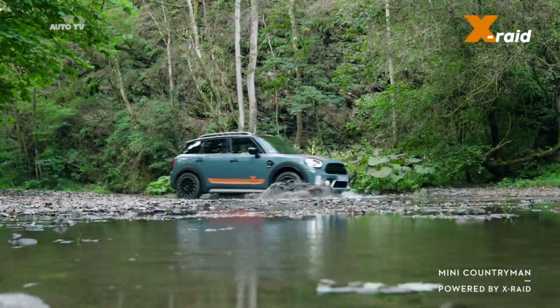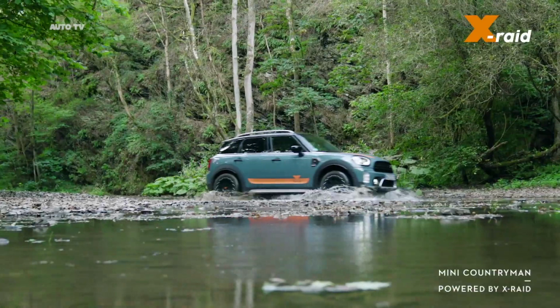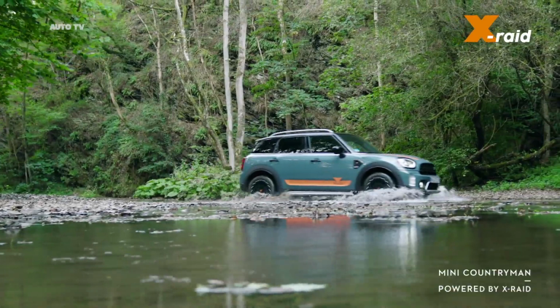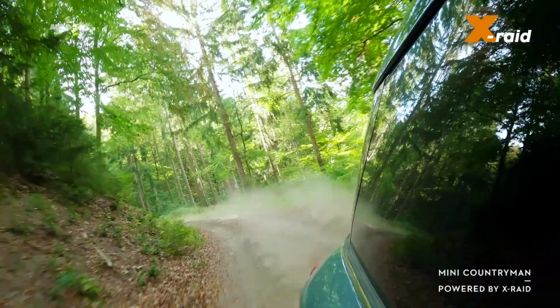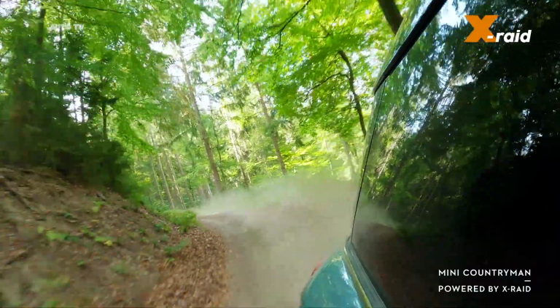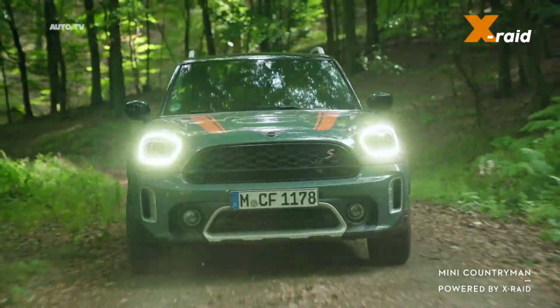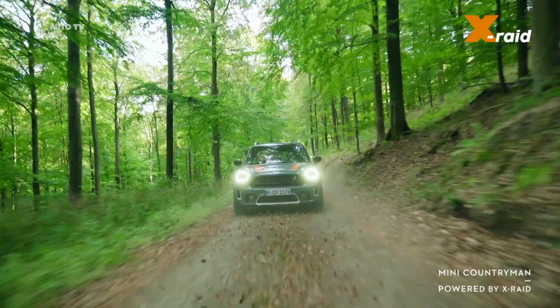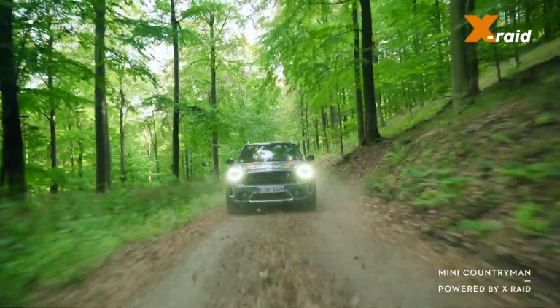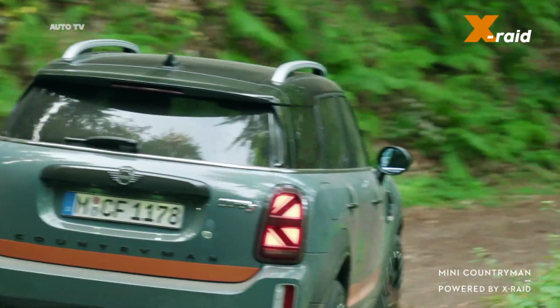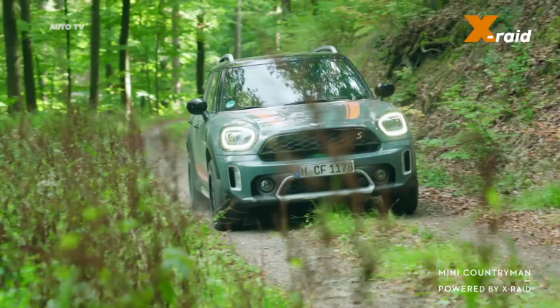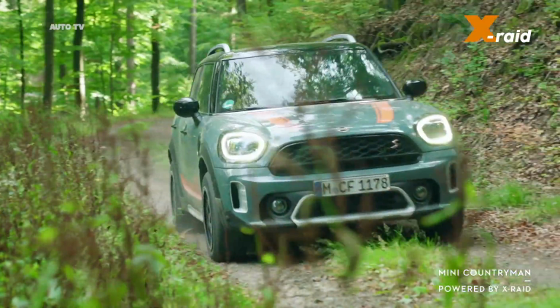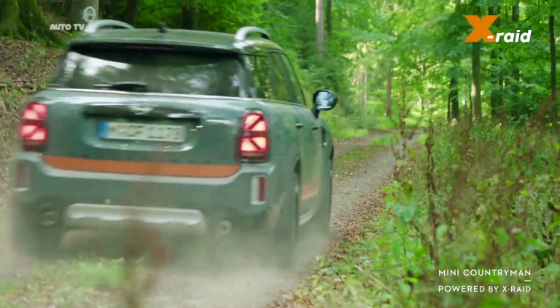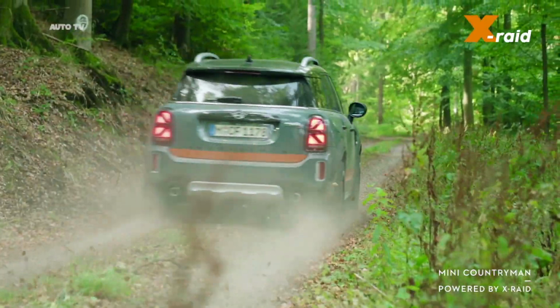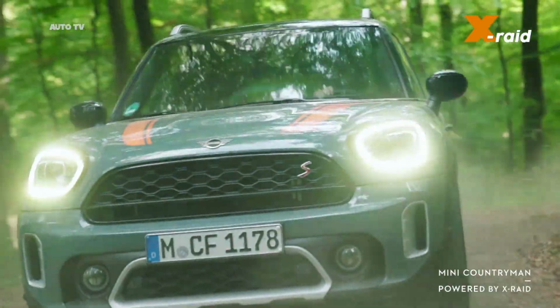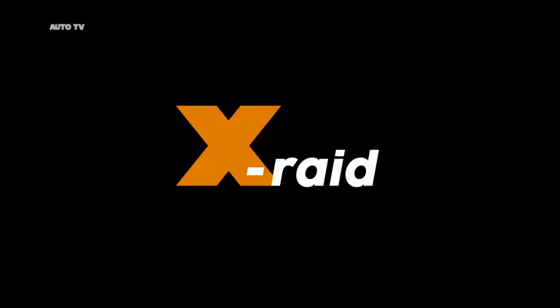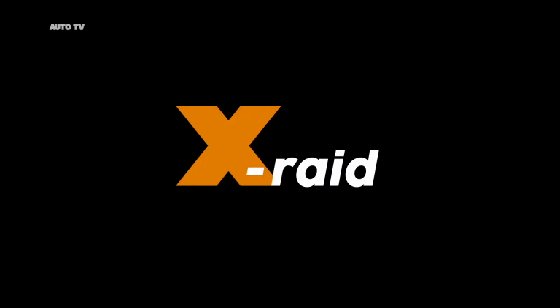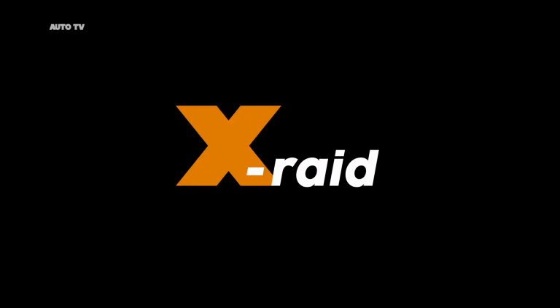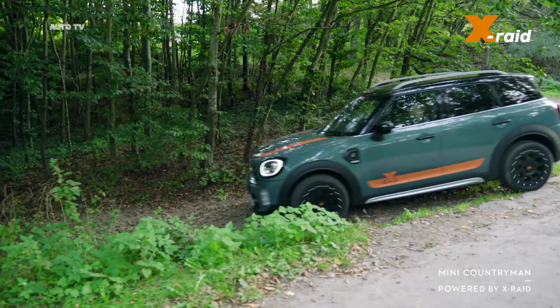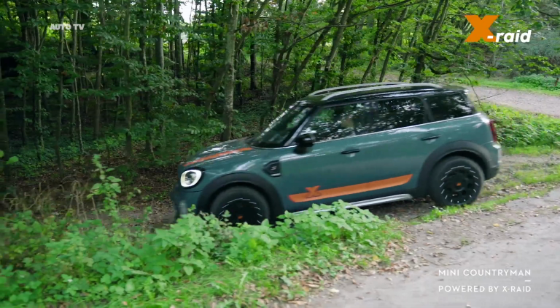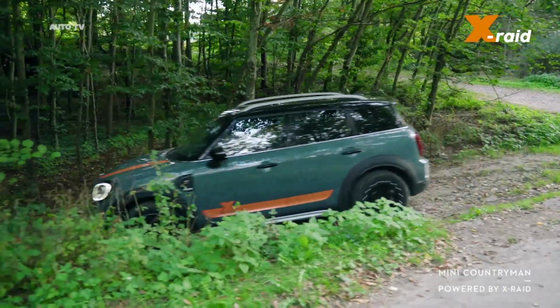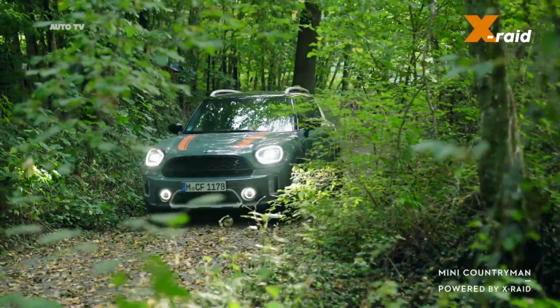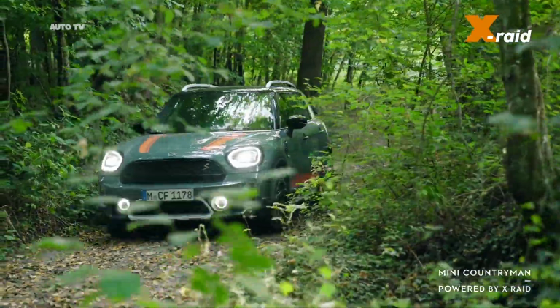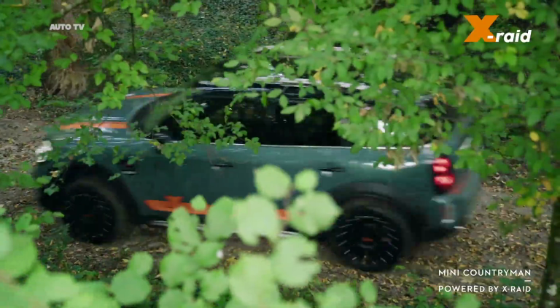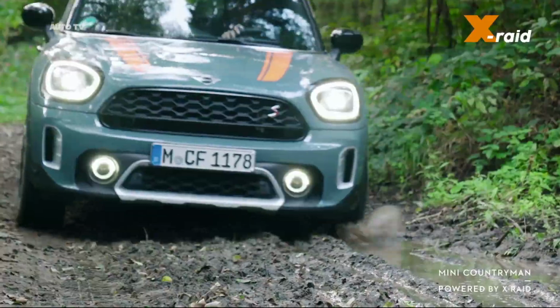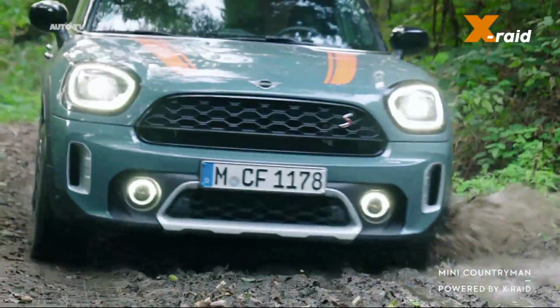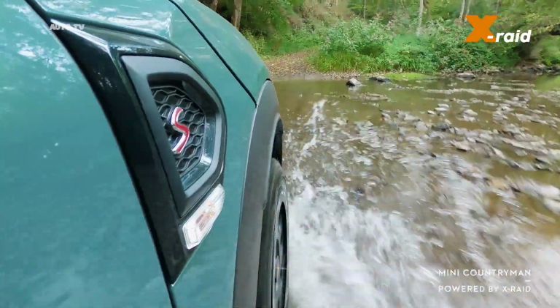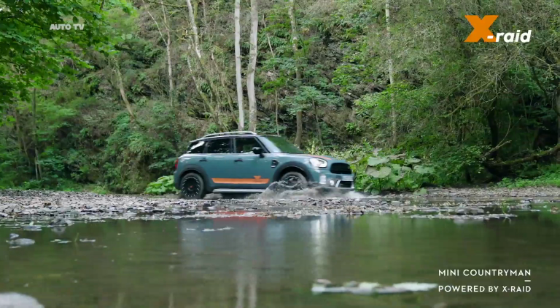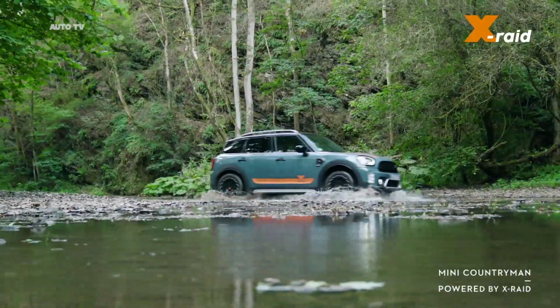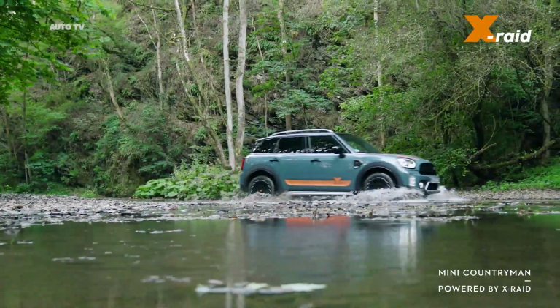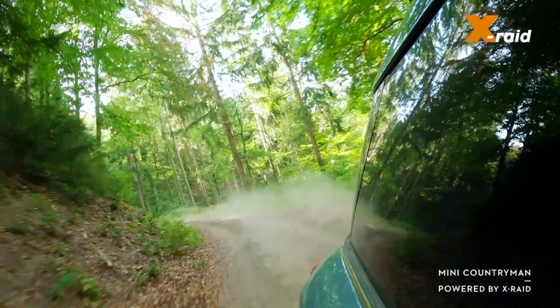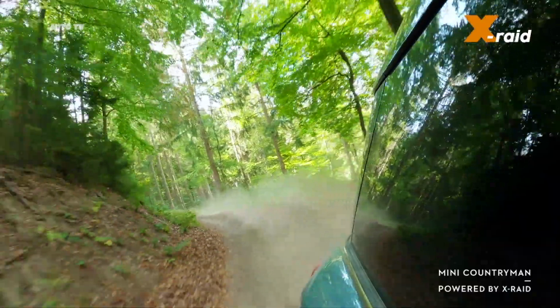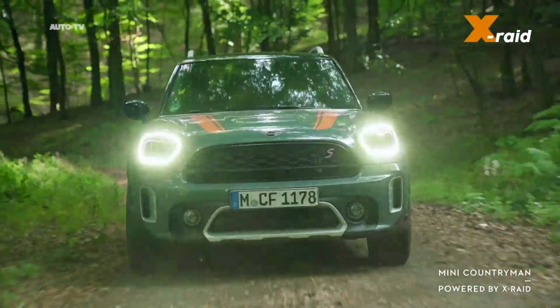Mini fans are now also able to benefit from the experience of the successful off-road specialists. Chassis modifications derived directly from Rally Sport transform the five-door series vehicle into a Mini Countryman powered by X-RAID.